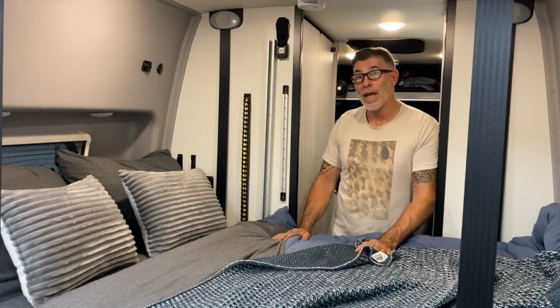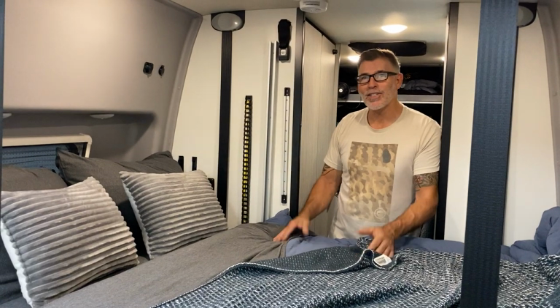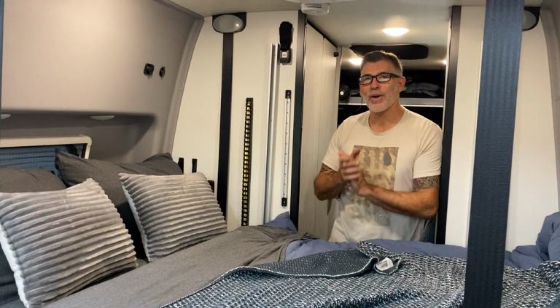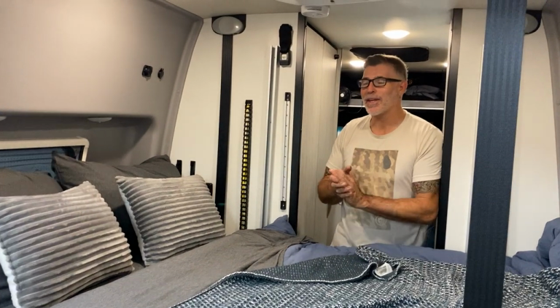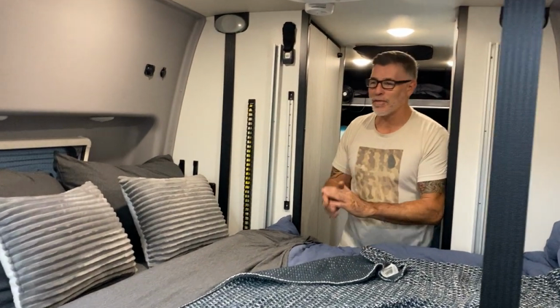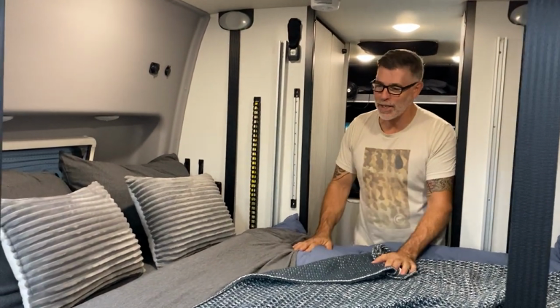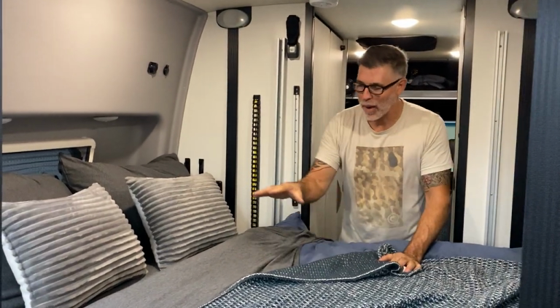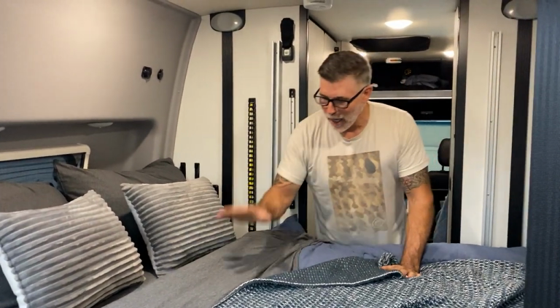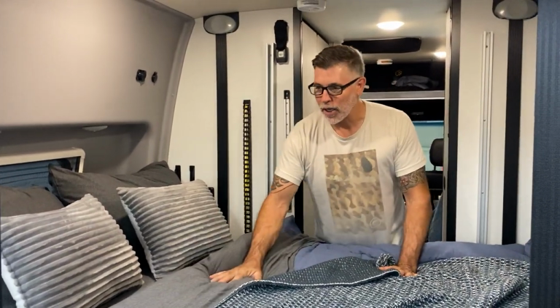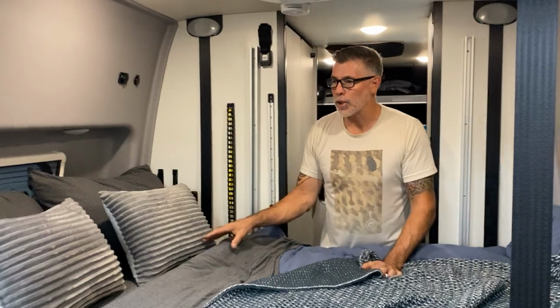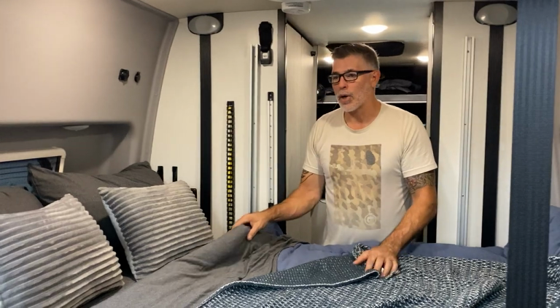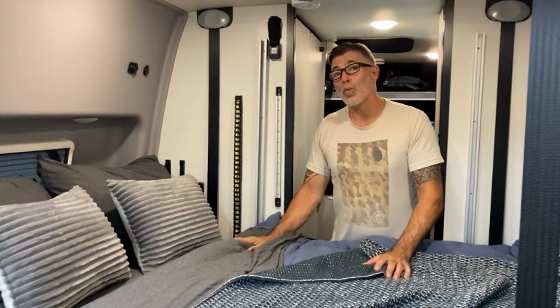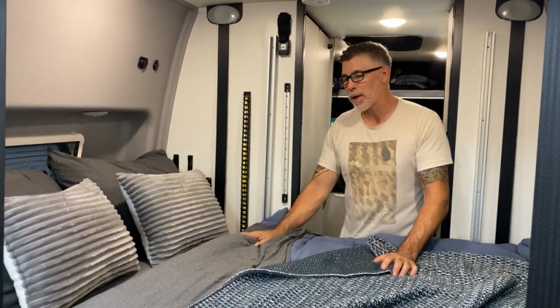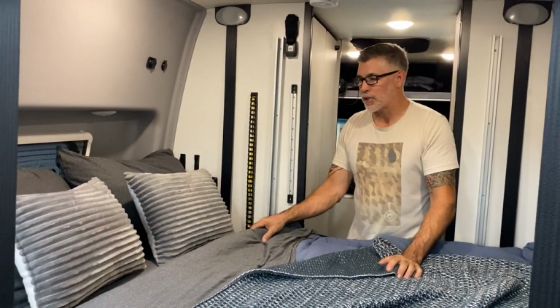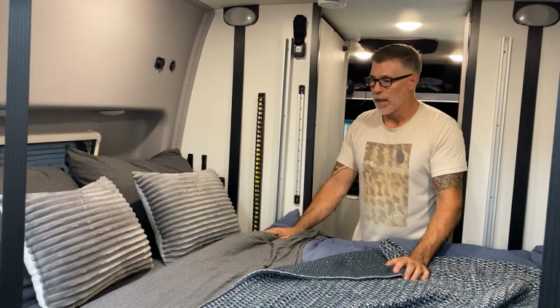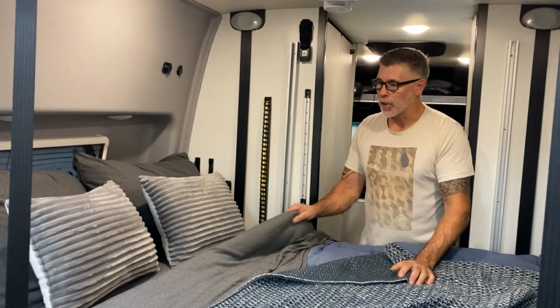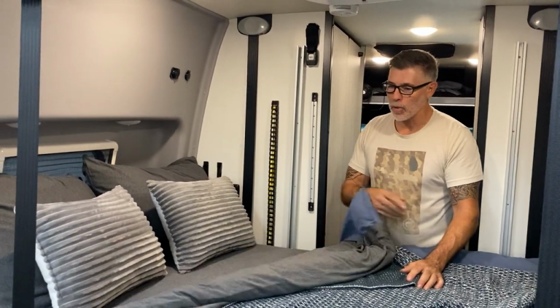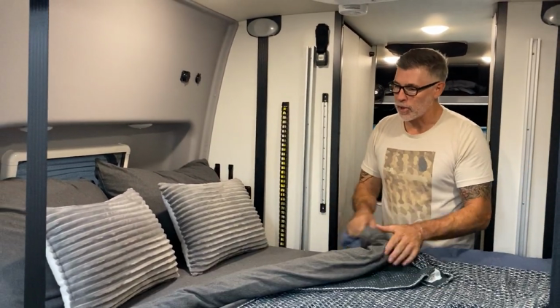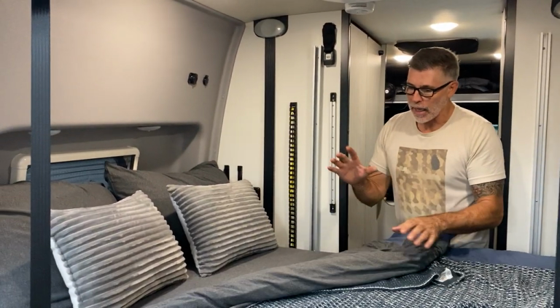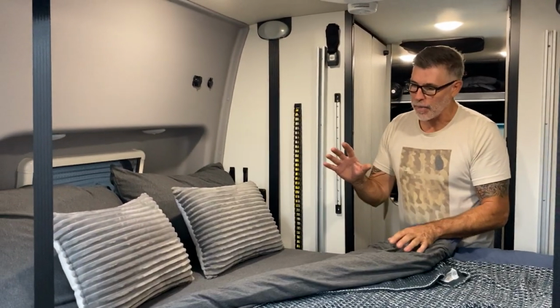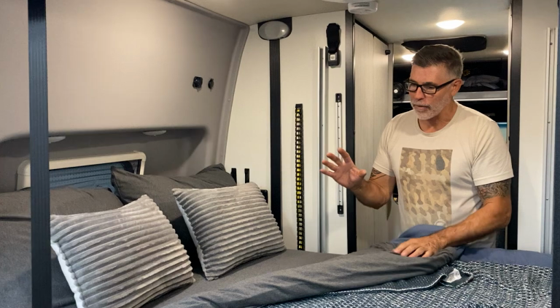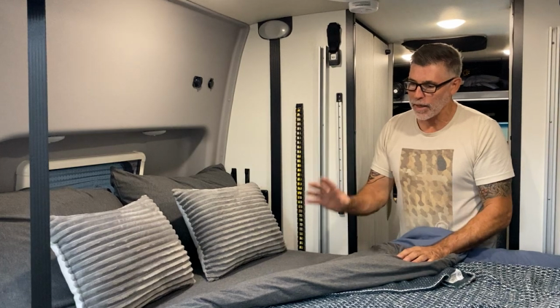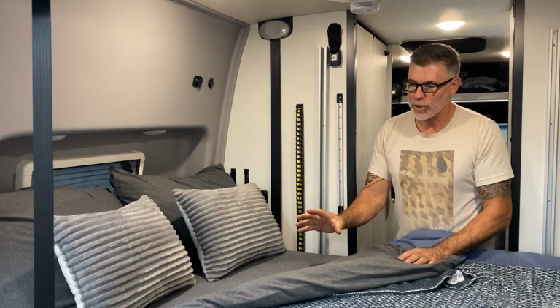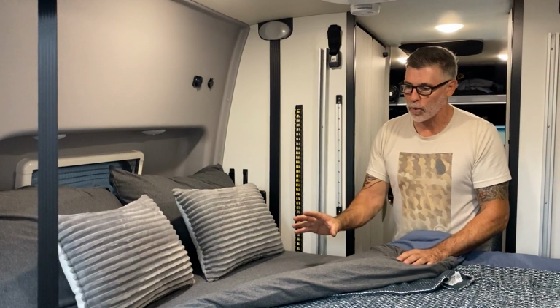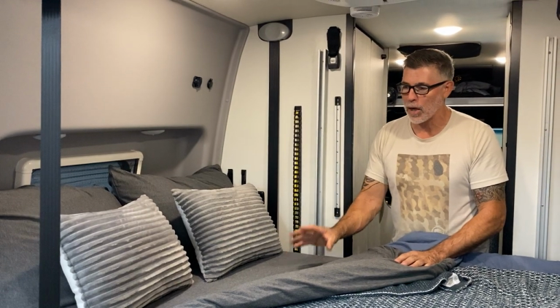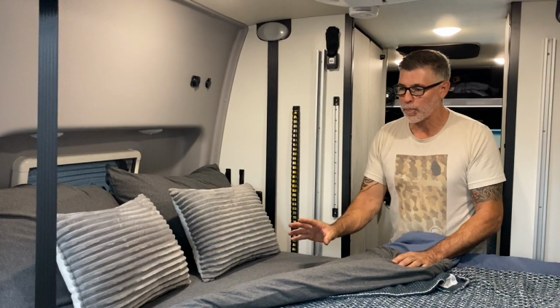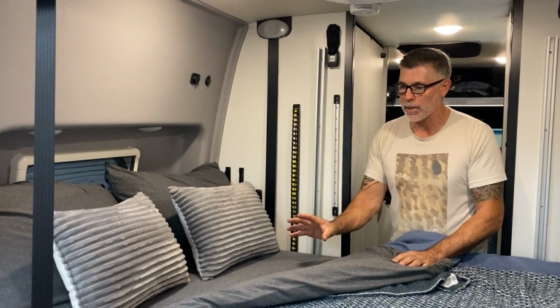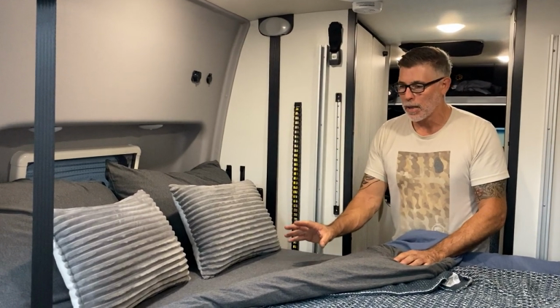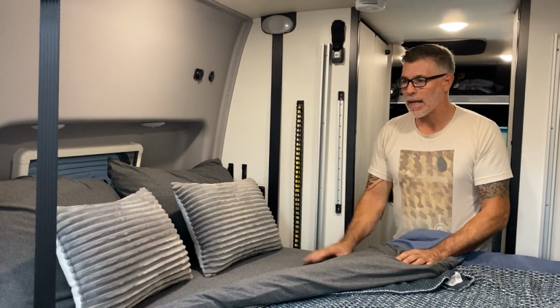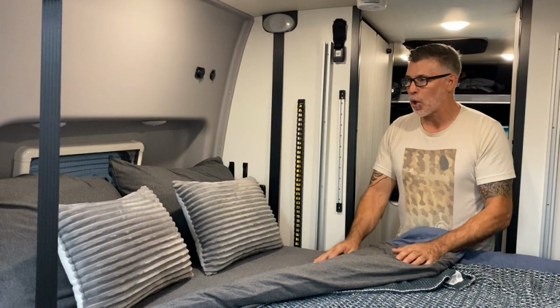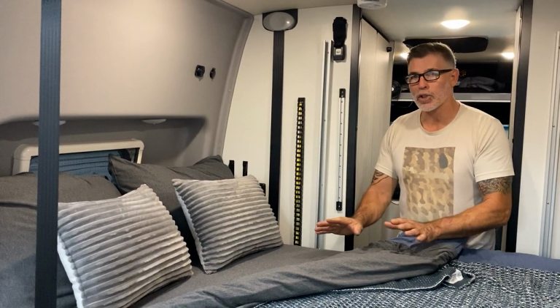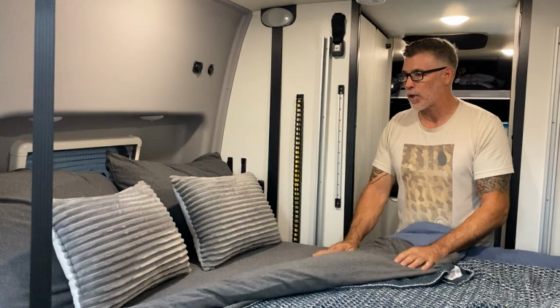Hi guys, Jason here with Canyon Adventure Vans. Today I'm excited to share with you our new Rebel Dream Sheet Set. This is an incredible sheet set. It is made out of 94% rayon, 6% spandex, ultra soft series.